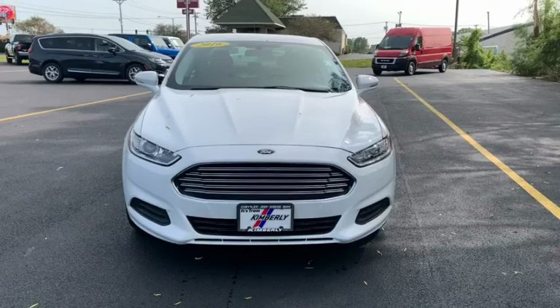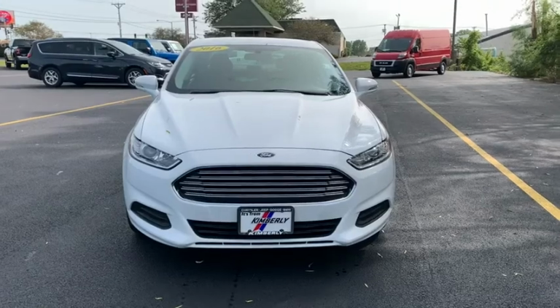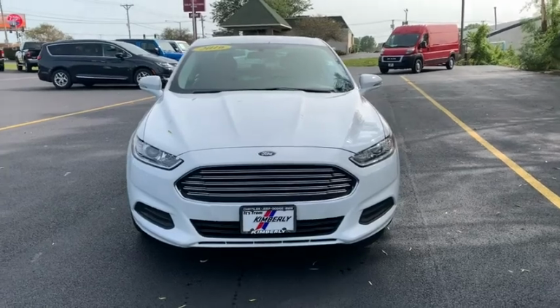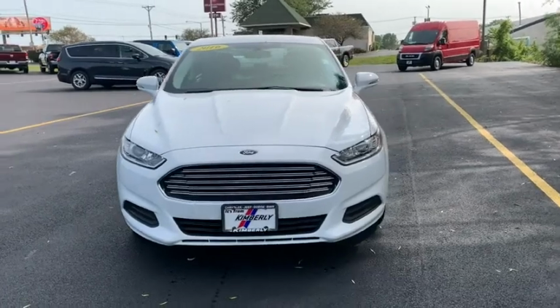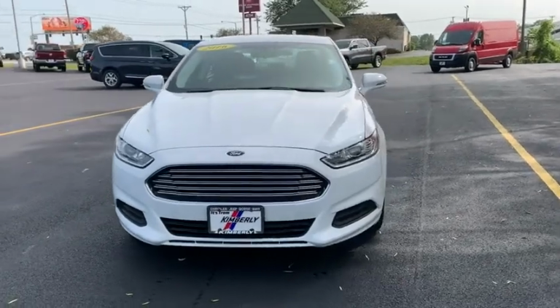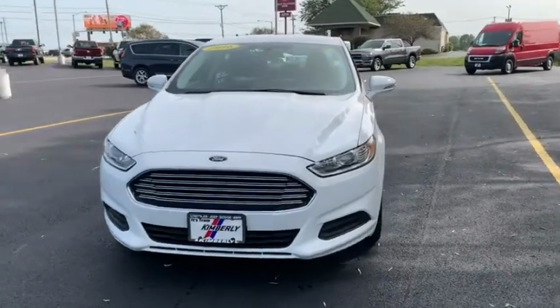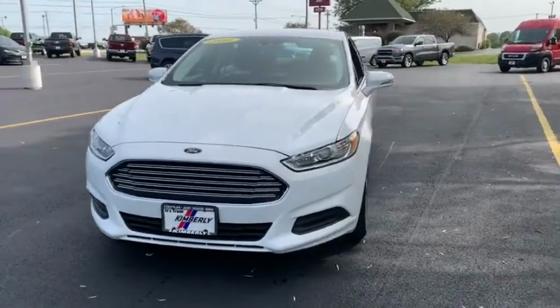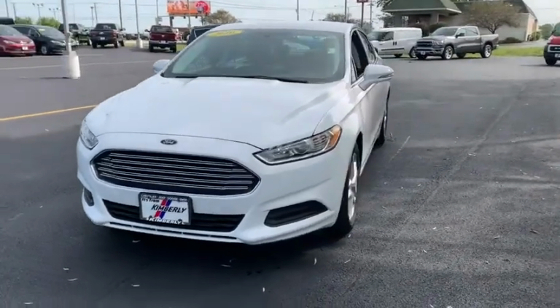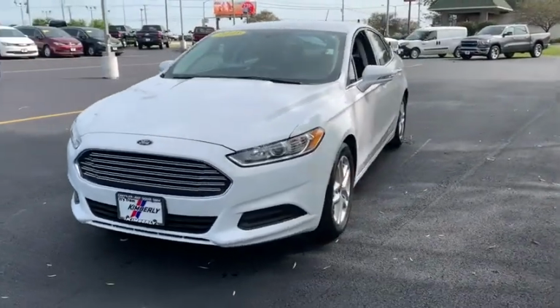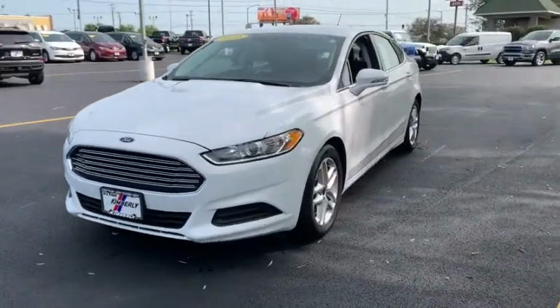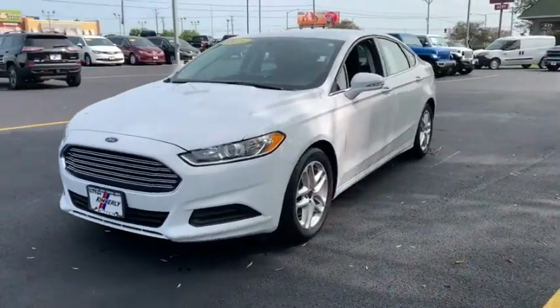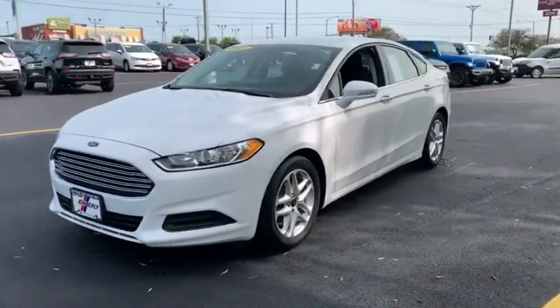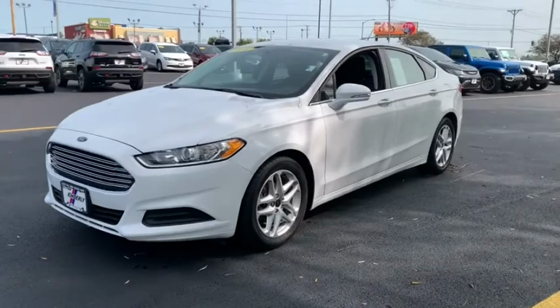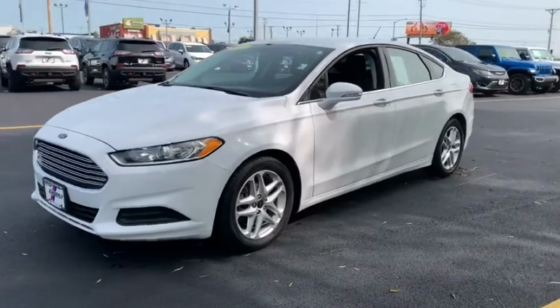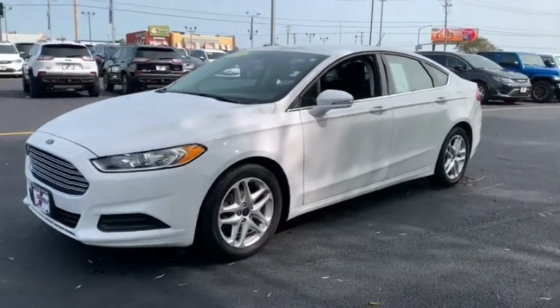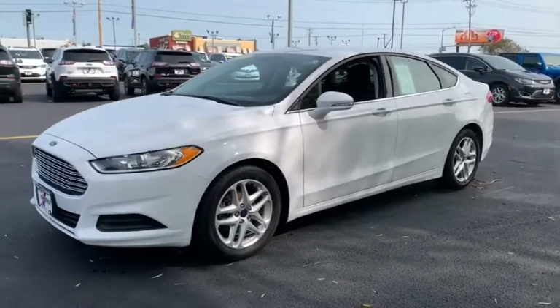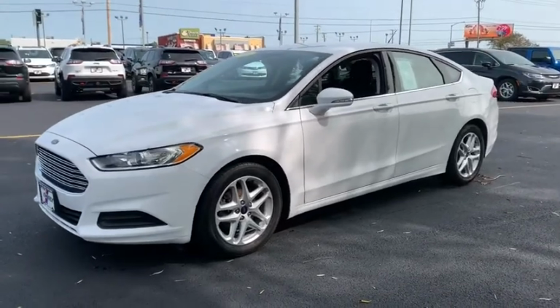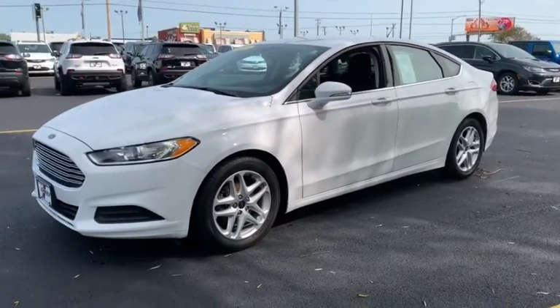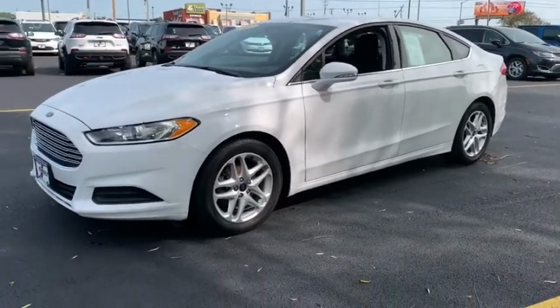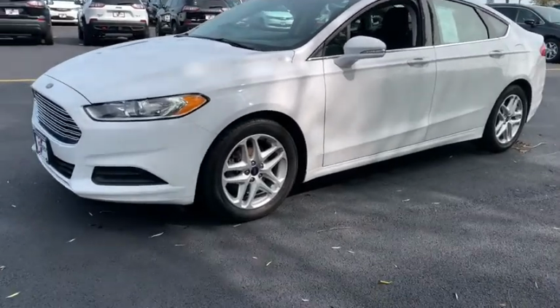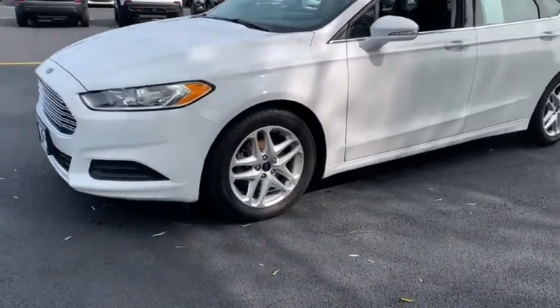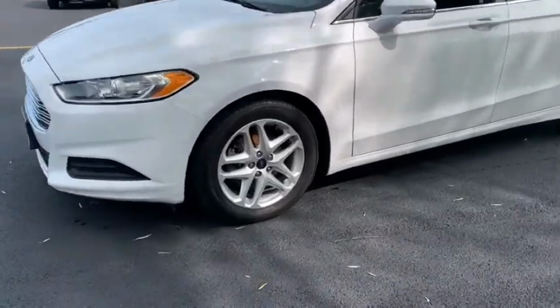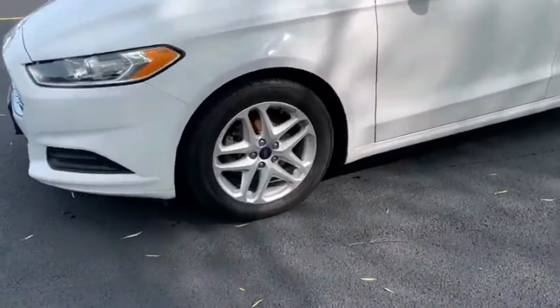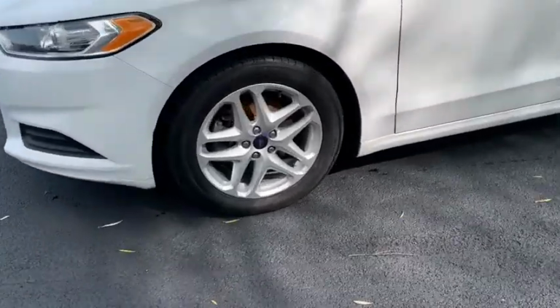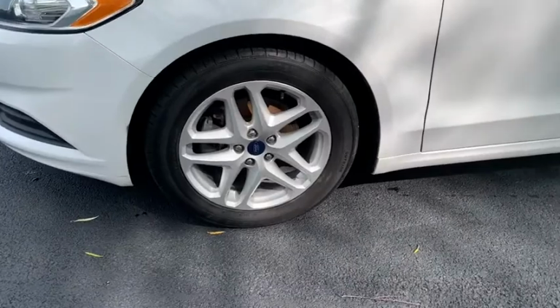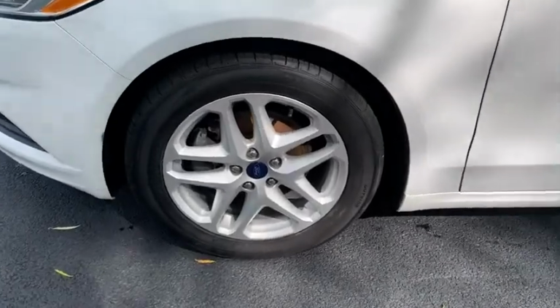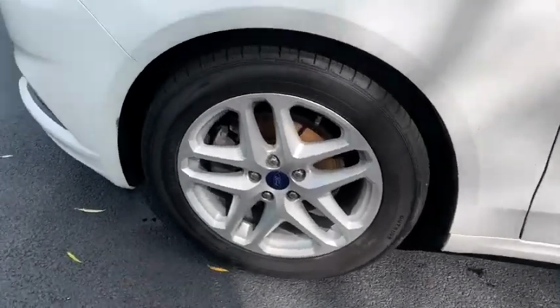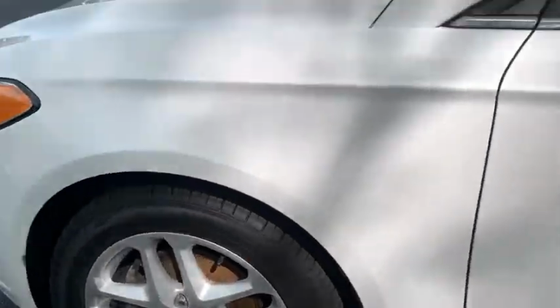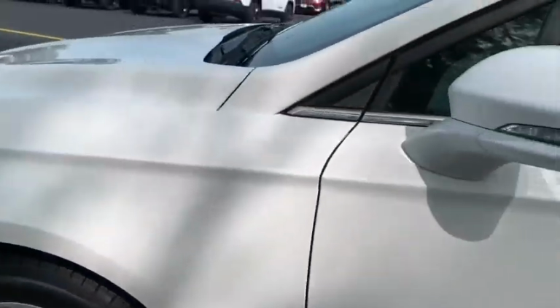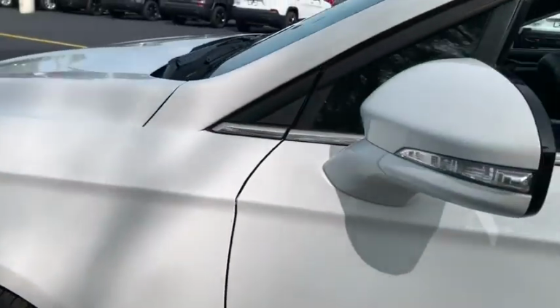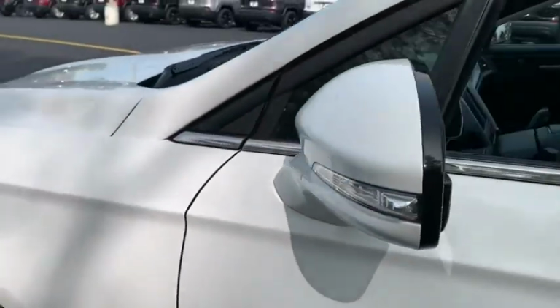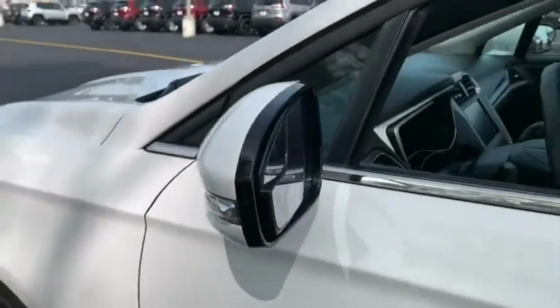Take a ride in a 2016 Ford Fusion. You can have both impressive power and great economy in a Fusion. This vehicle has less than 65,000 miles. Here are some of this vehicle's great options.